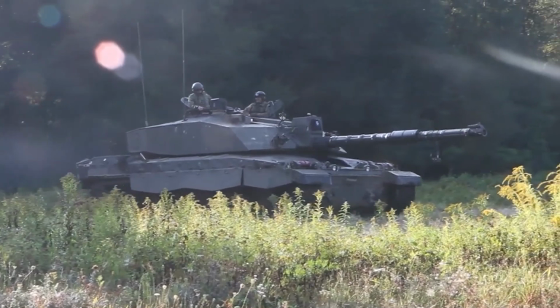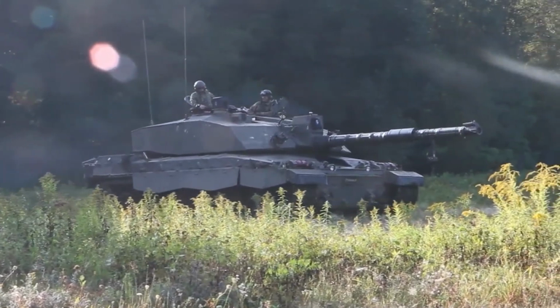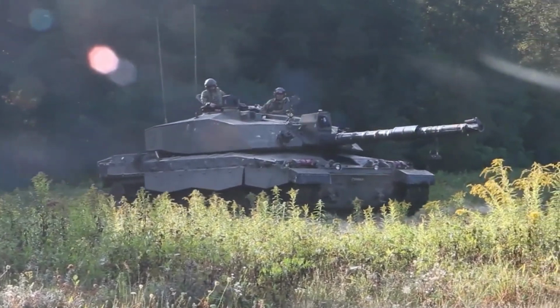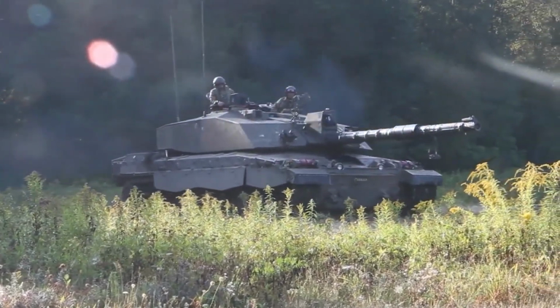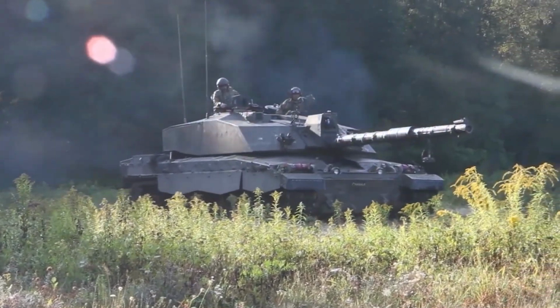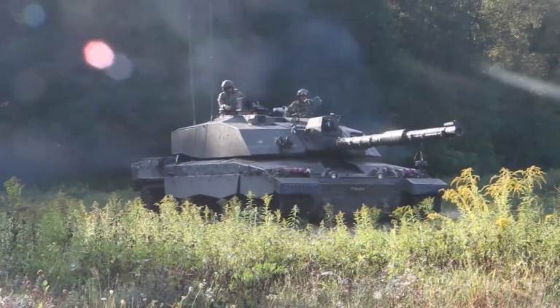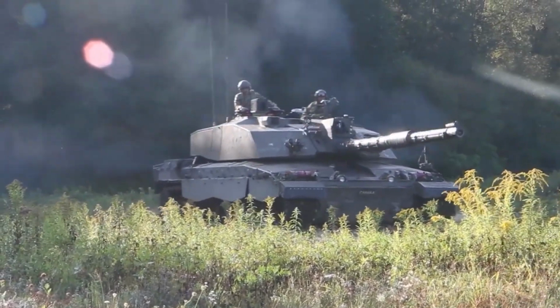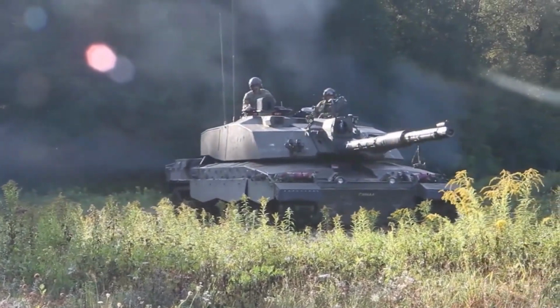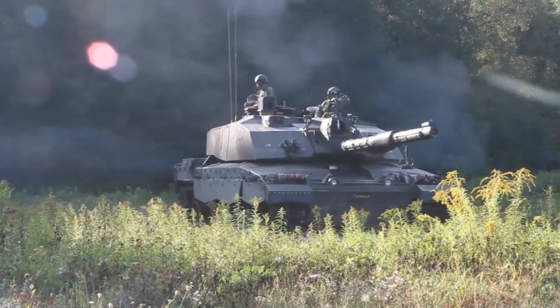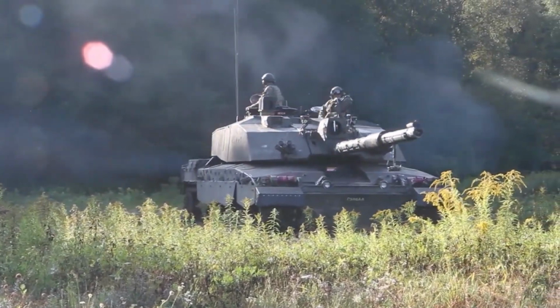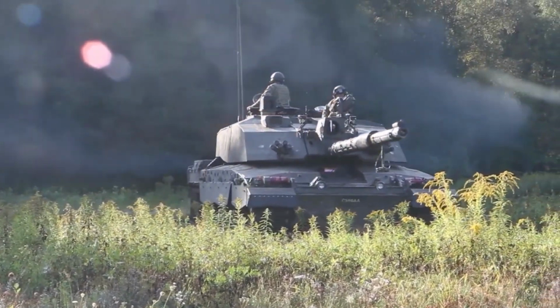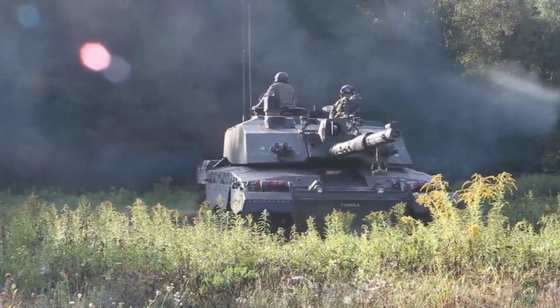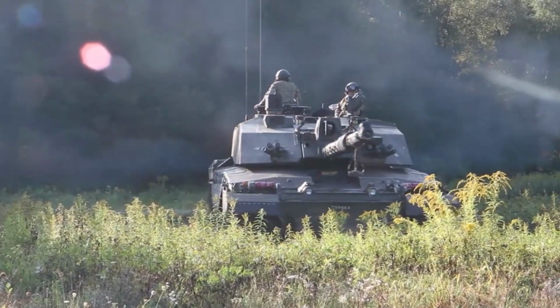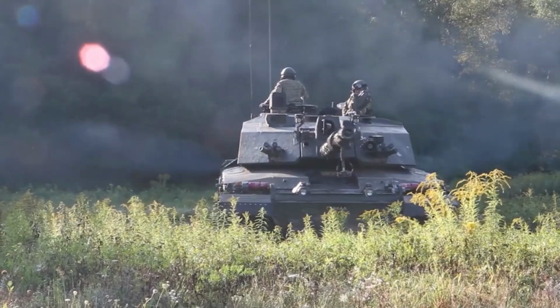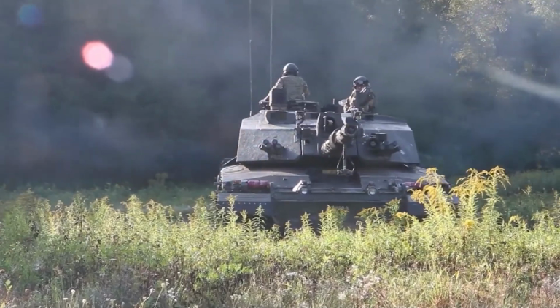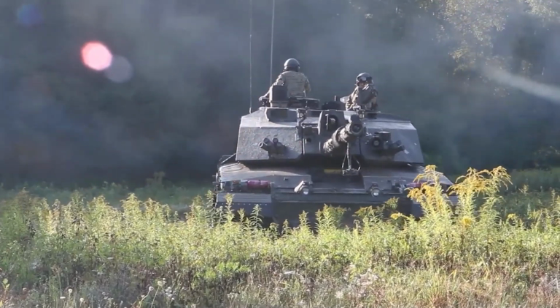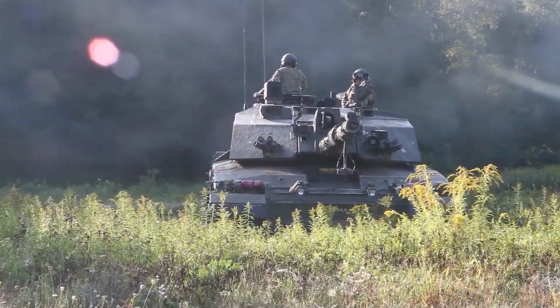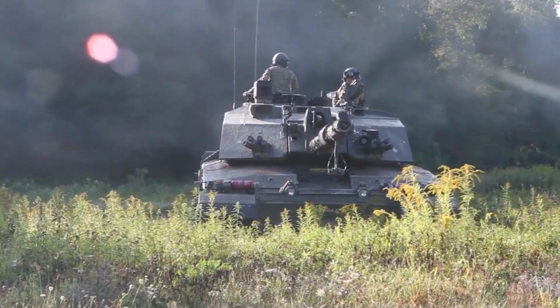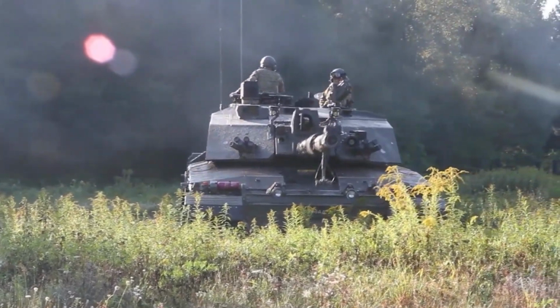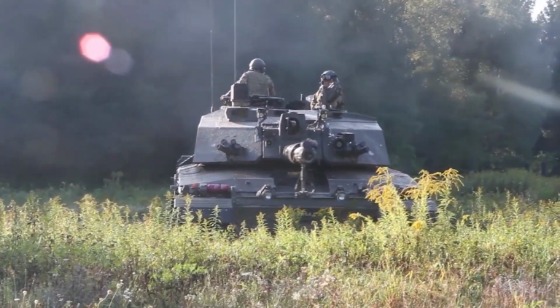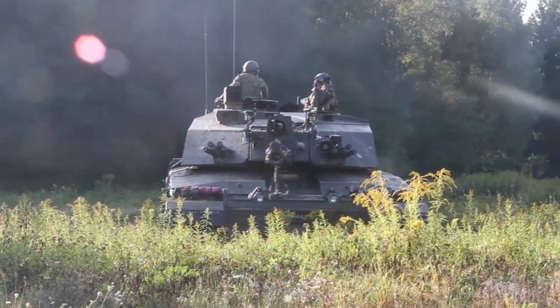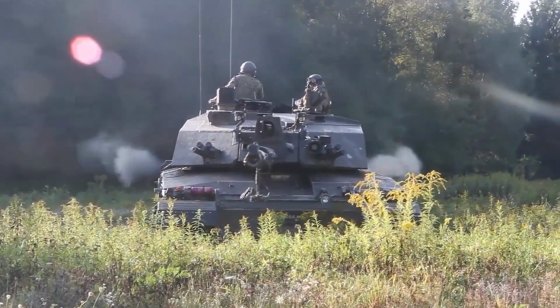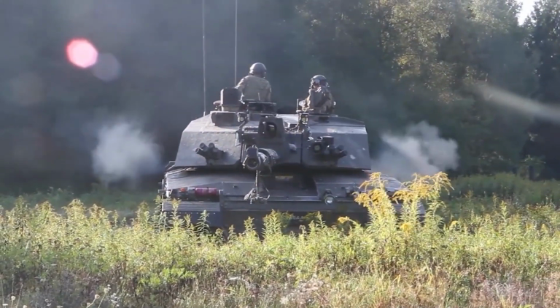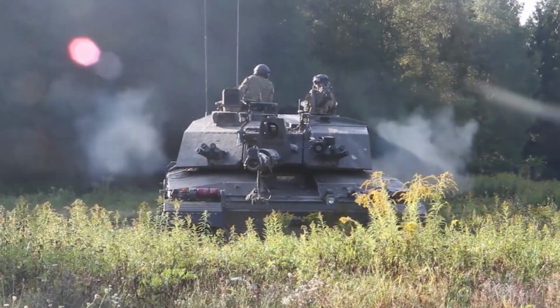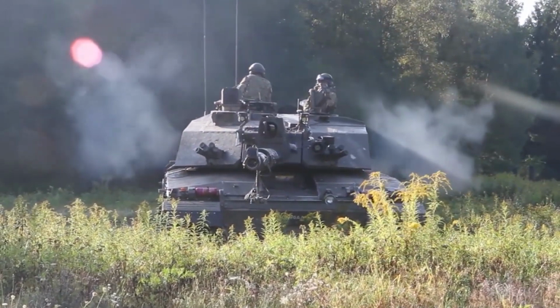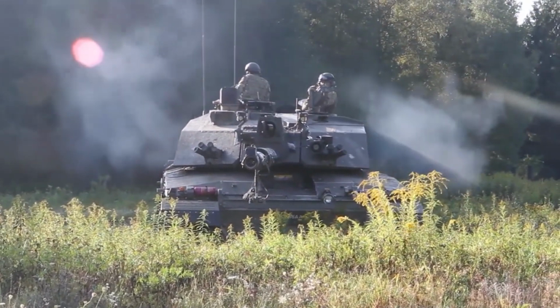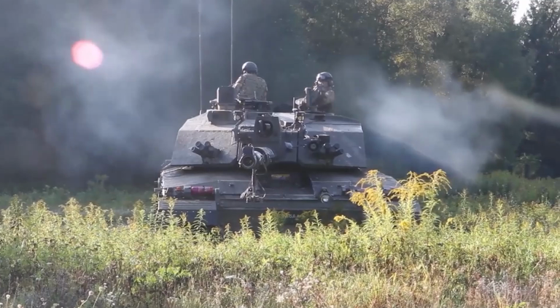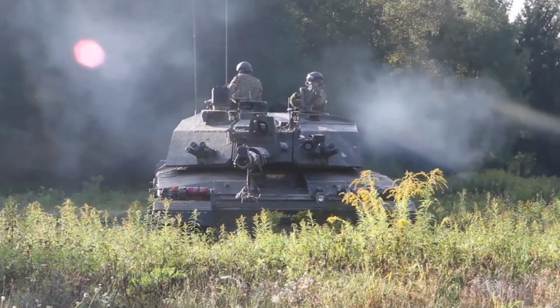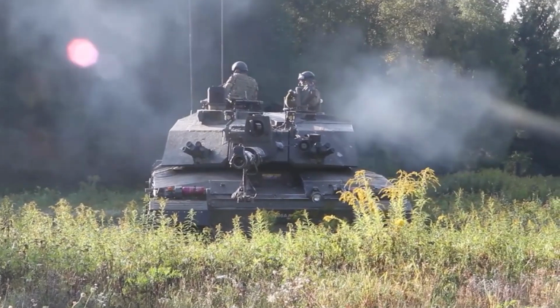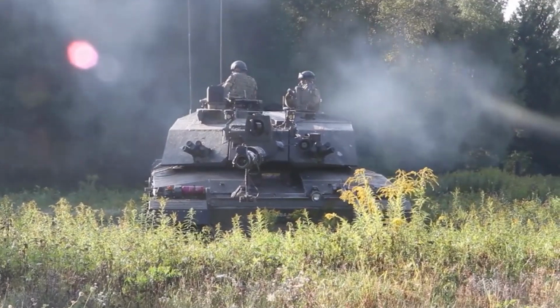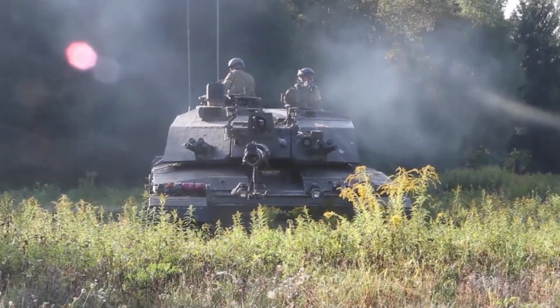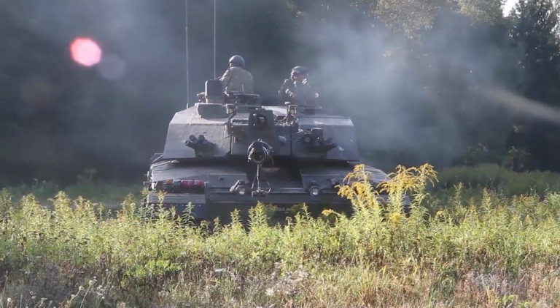The tank's primary armament is a 120mm rifled gun, capable of firing a variety of ammunition types, including armor-piercing, high-explosive, and smoke rounds.